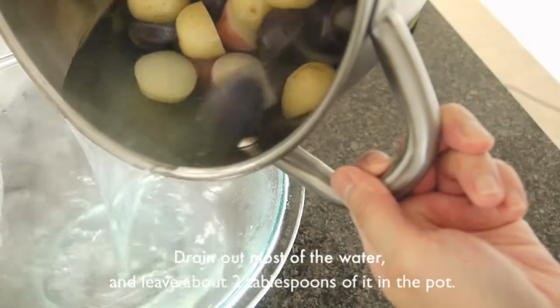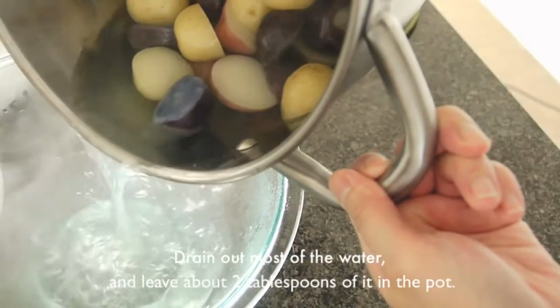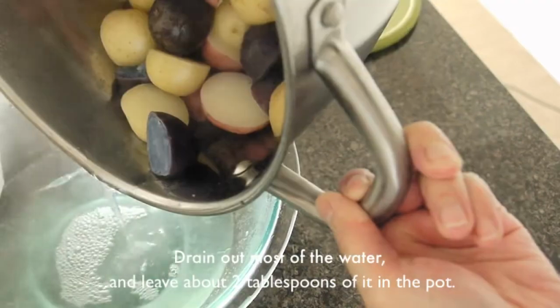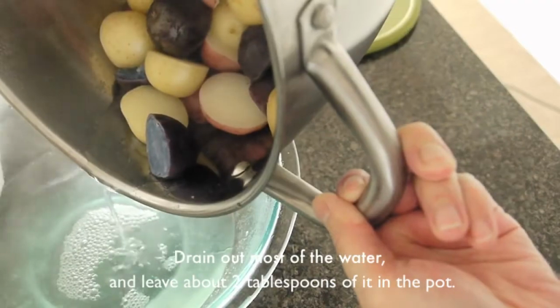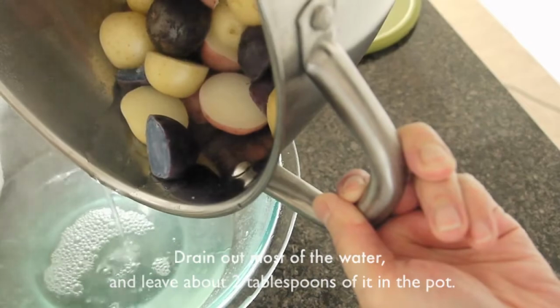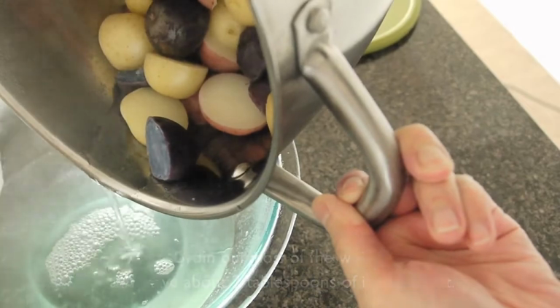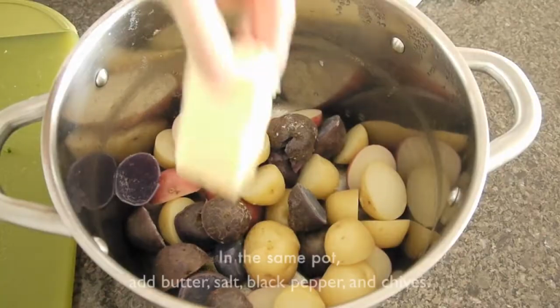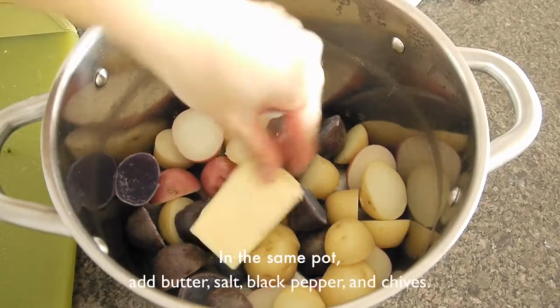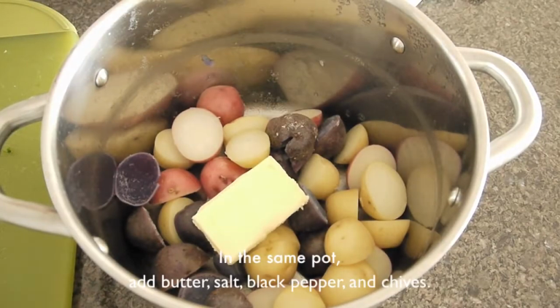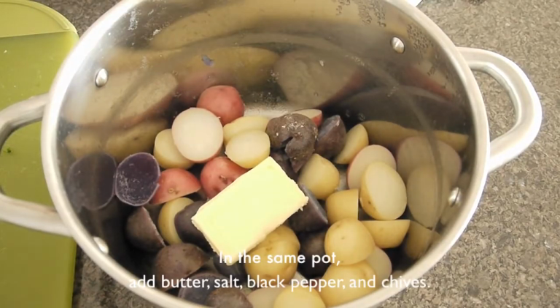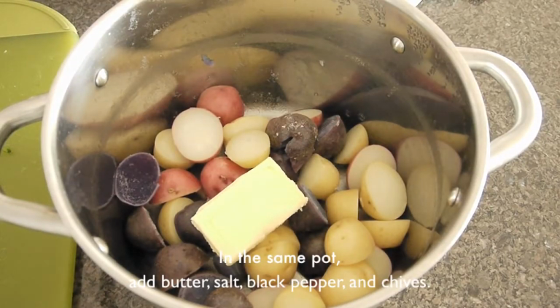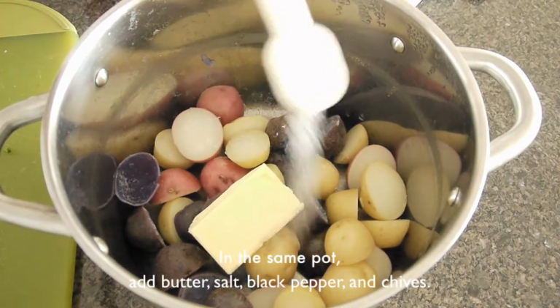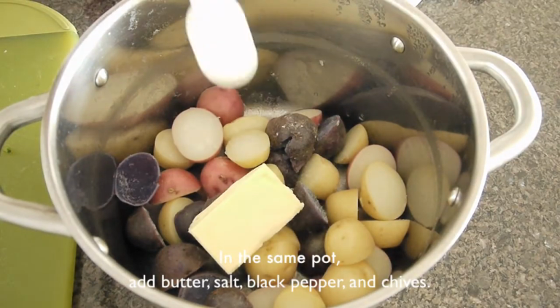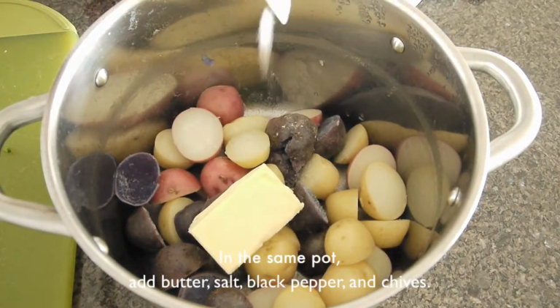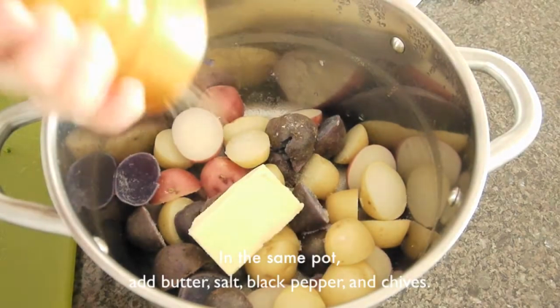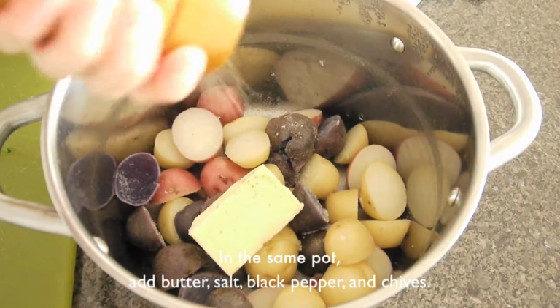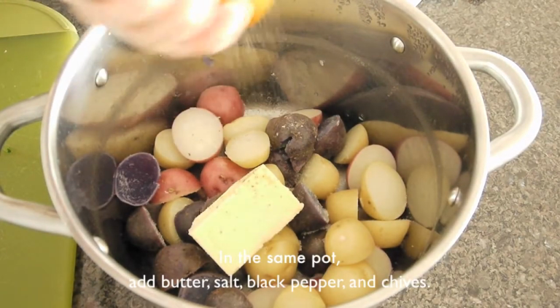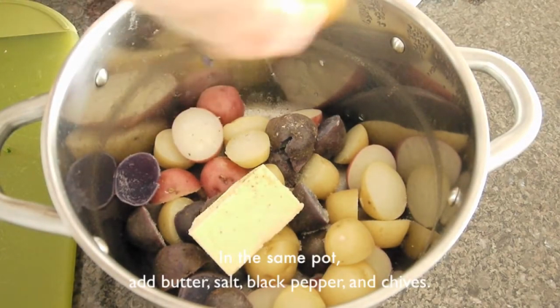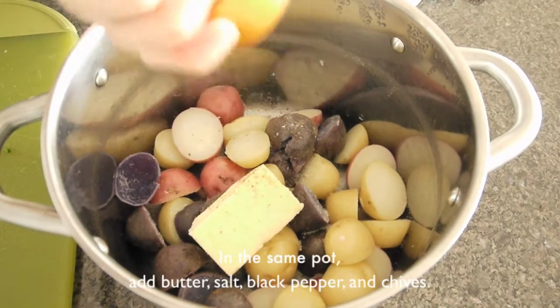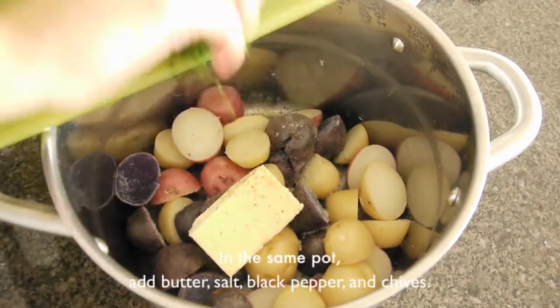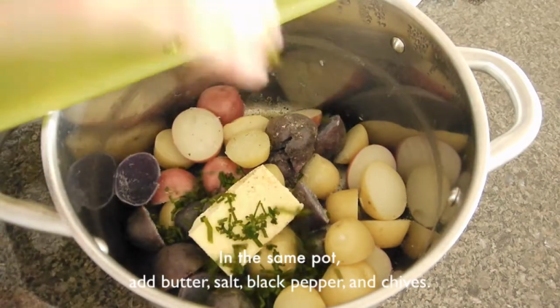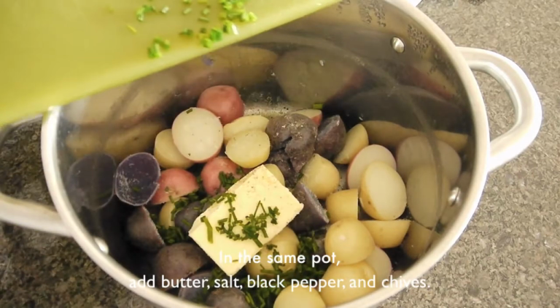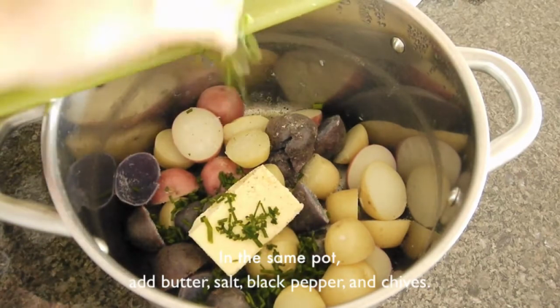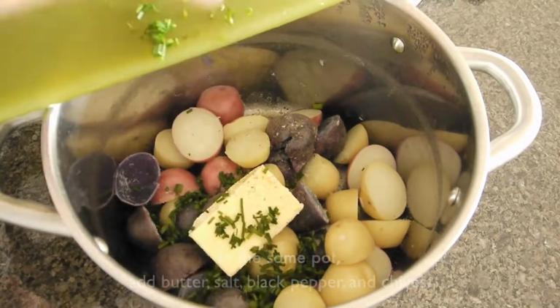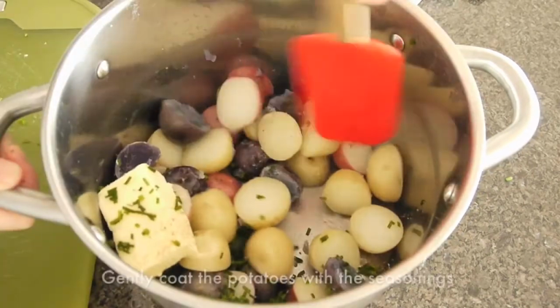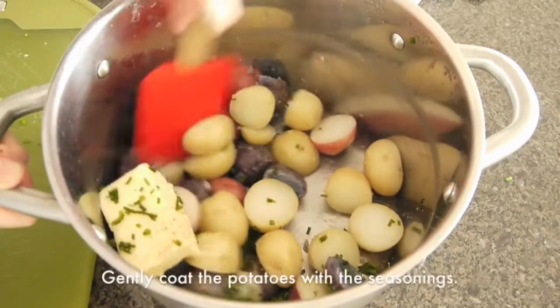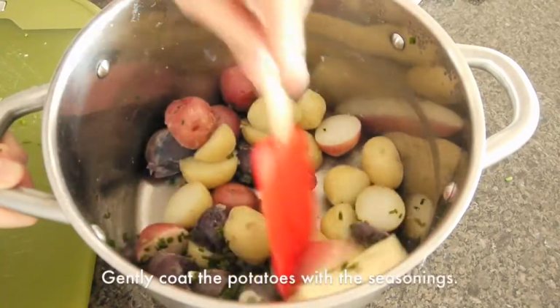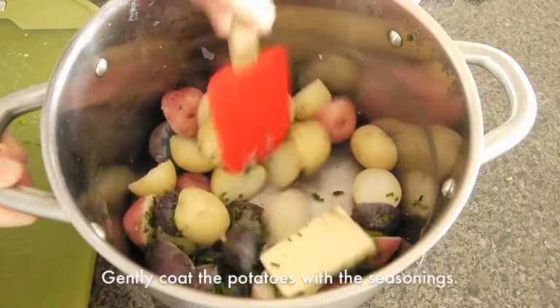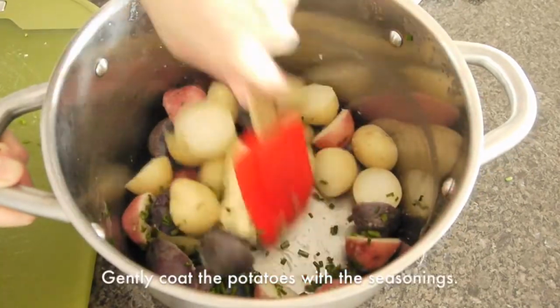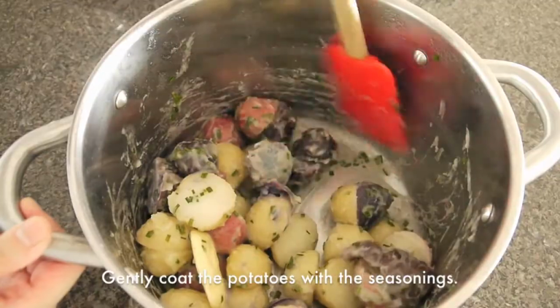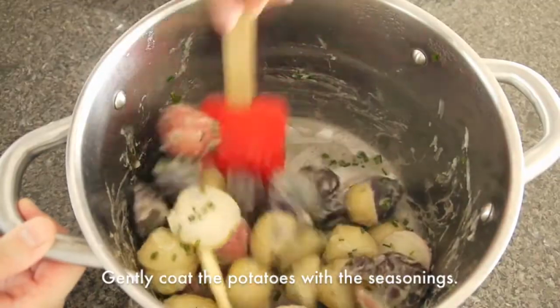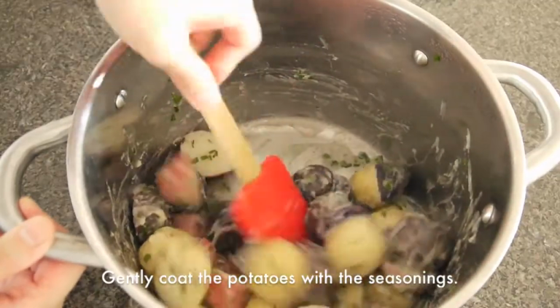Drain the water and leave only 2 tbsp of water in the pot. Add butter, salt, black pepper, and chives. Gently coat the potatoes with the seasonings.